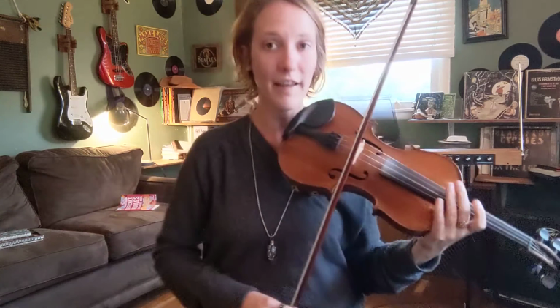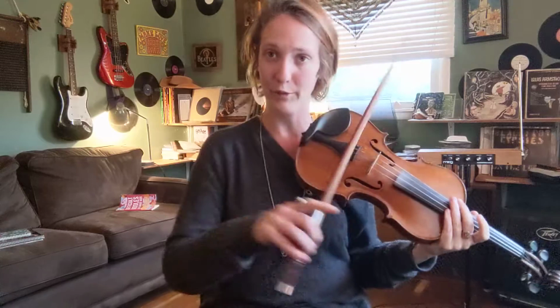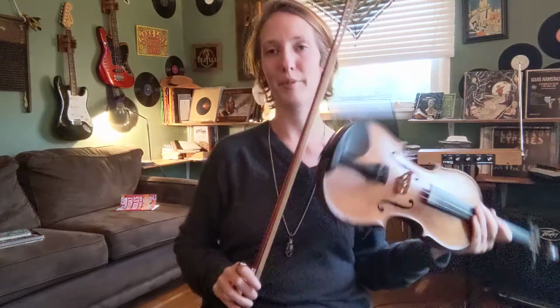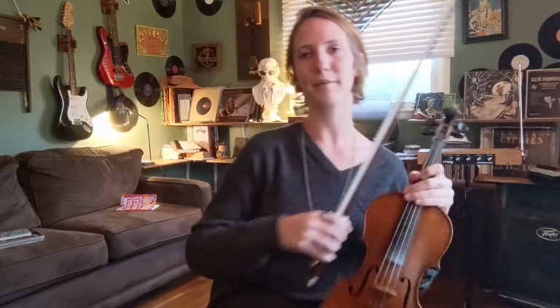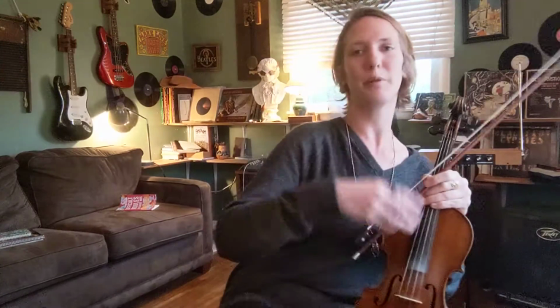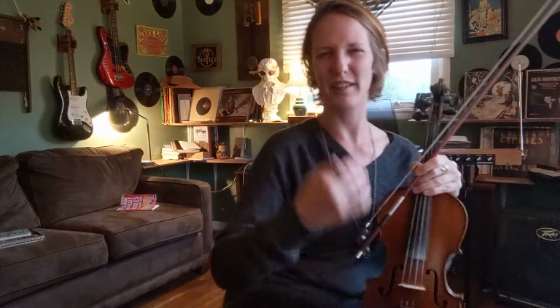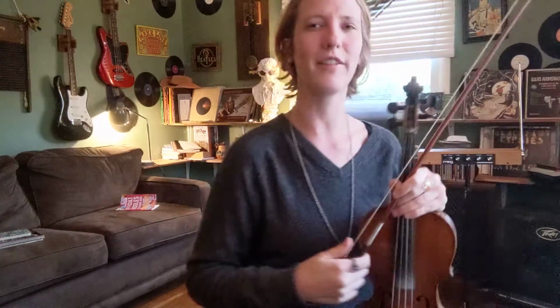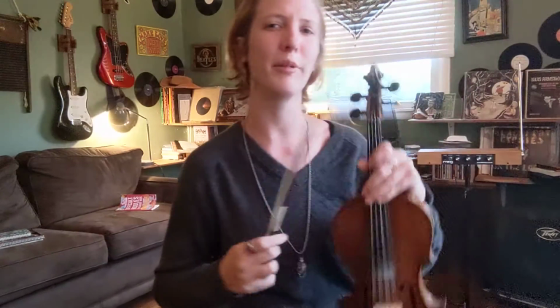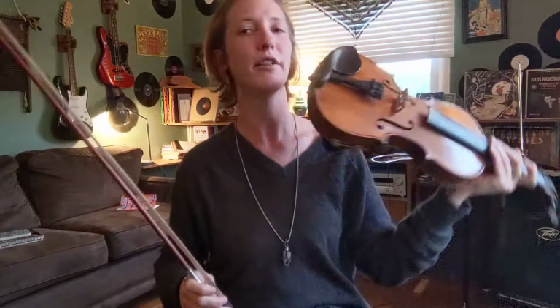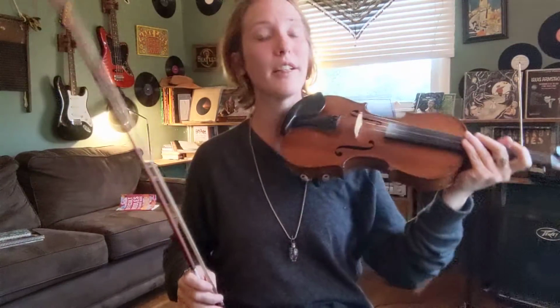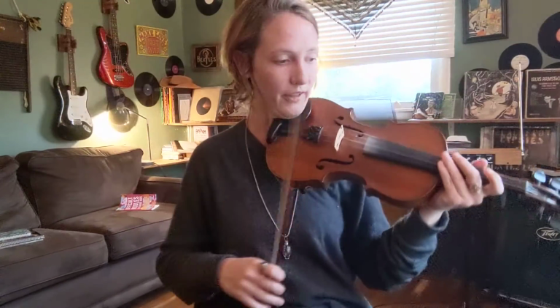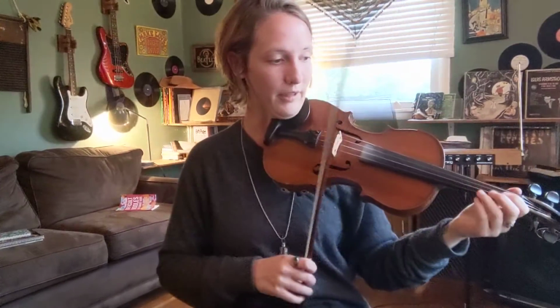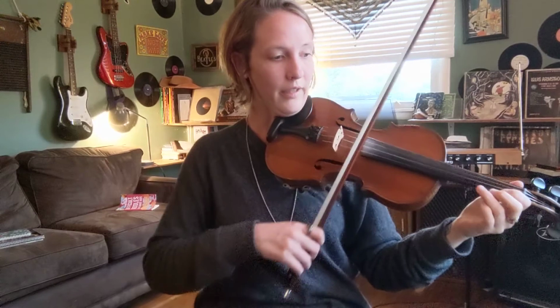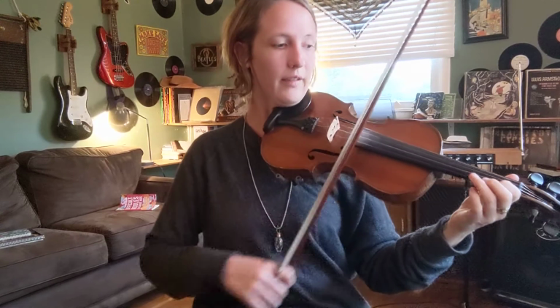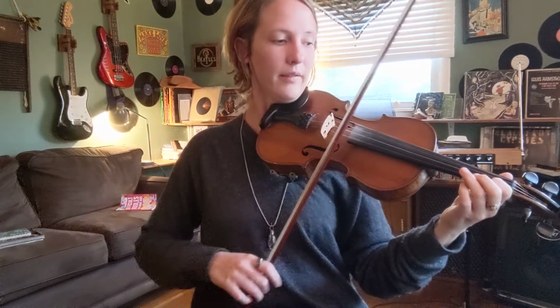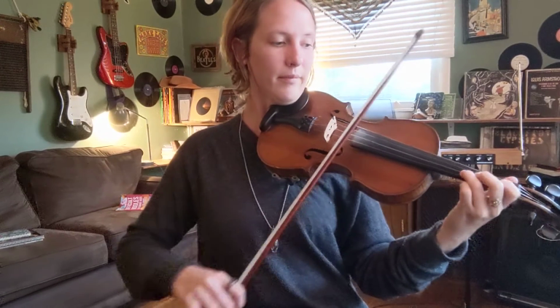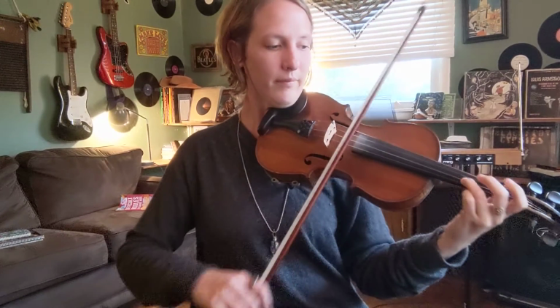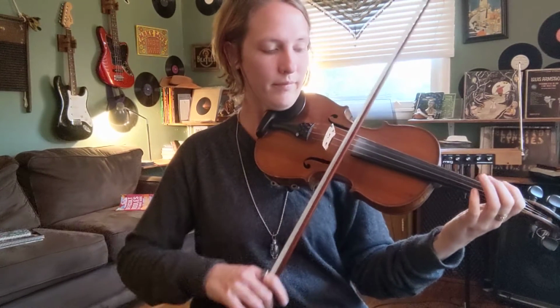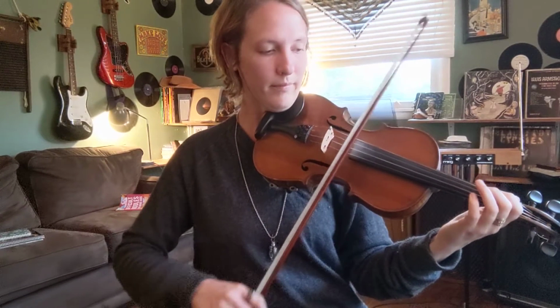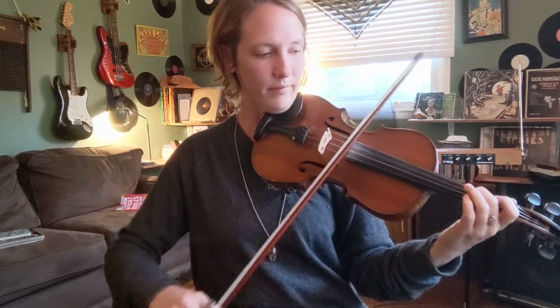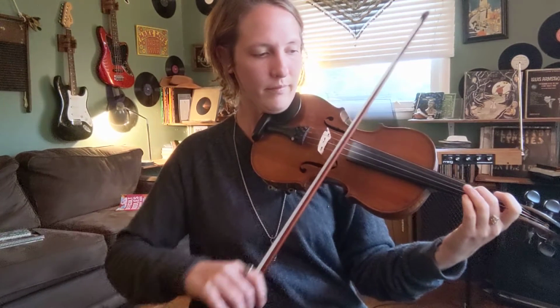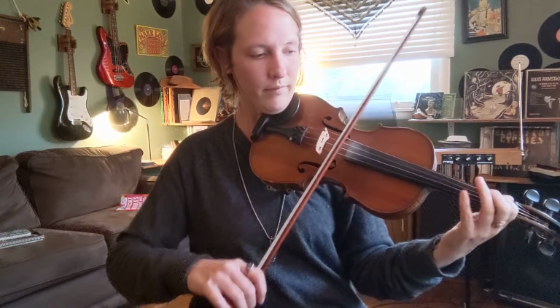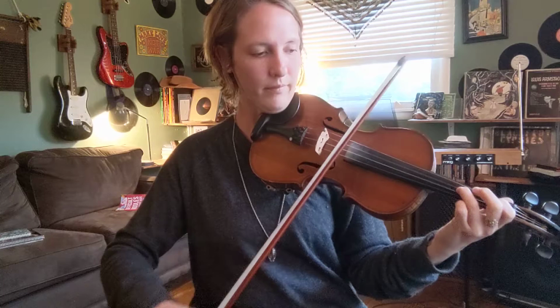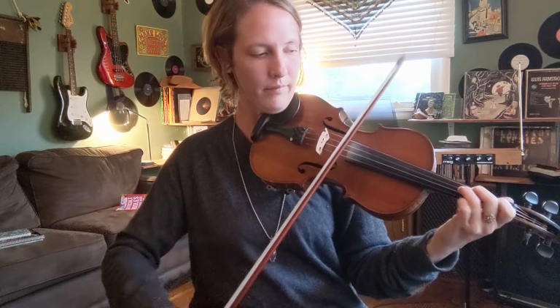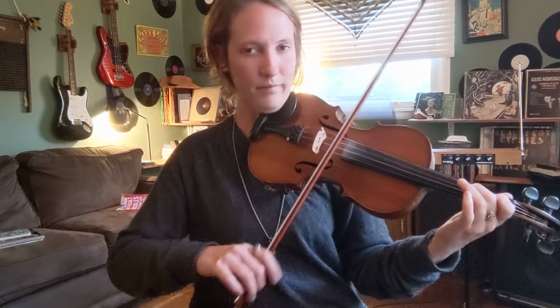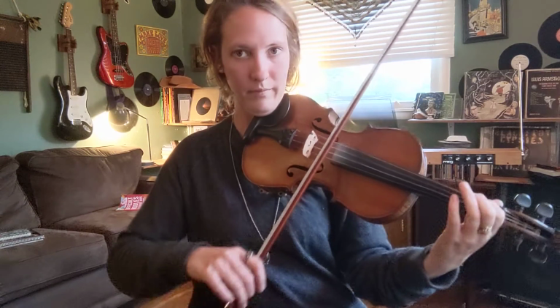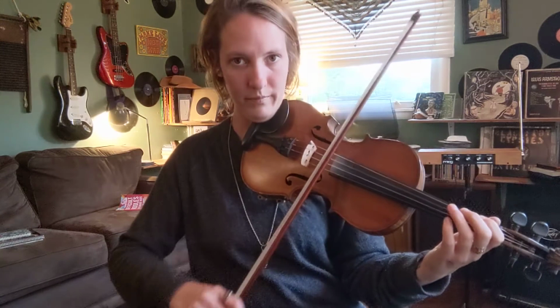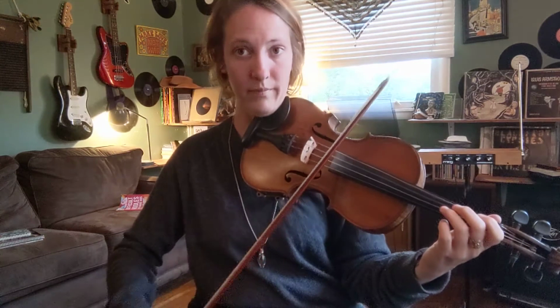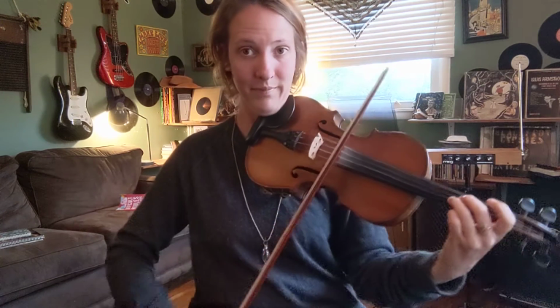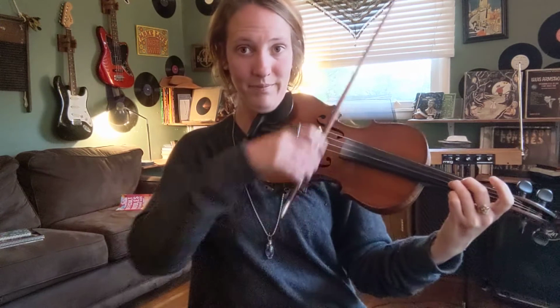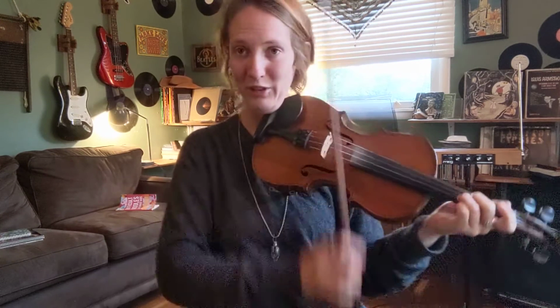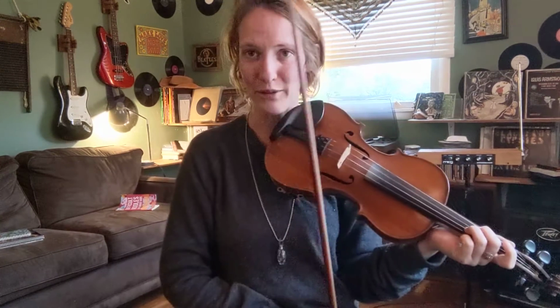And then it goes back to the beginning, where the ending is very similar to the beginning. Great way to end this one. Just on a D chord.